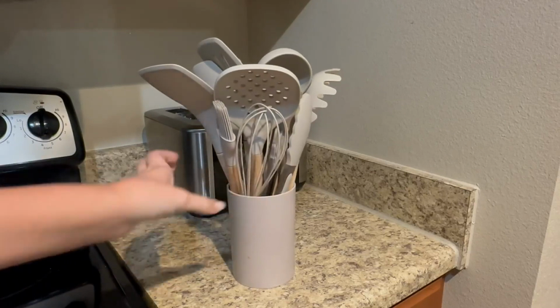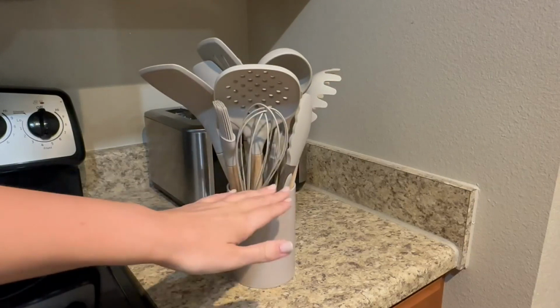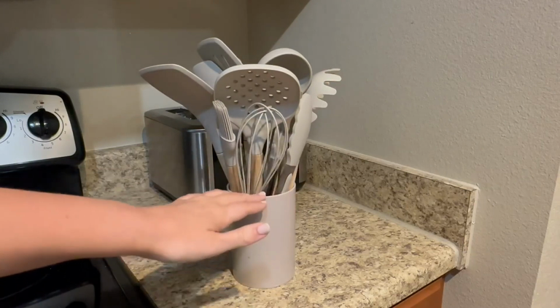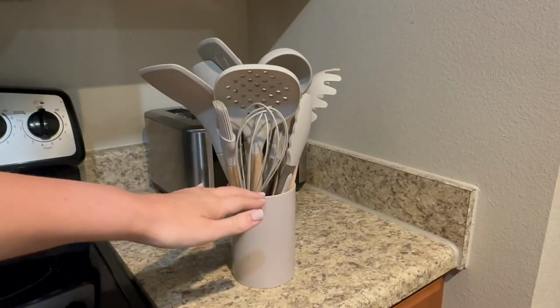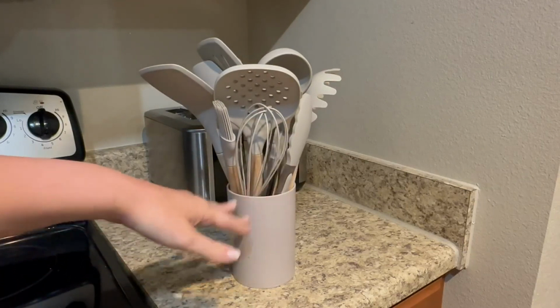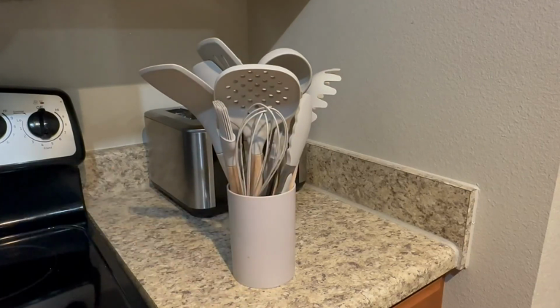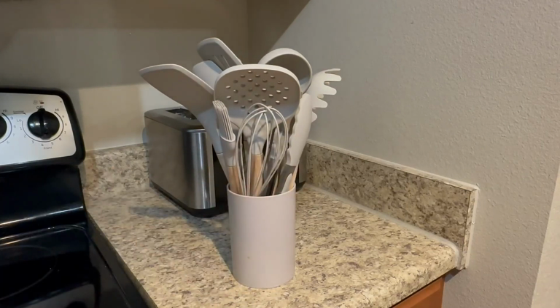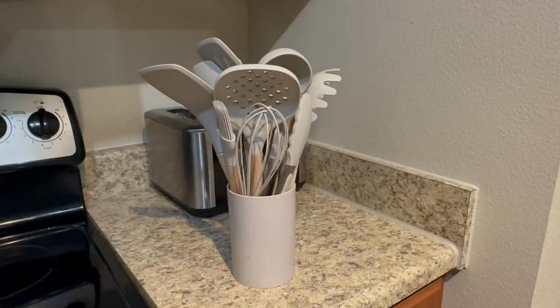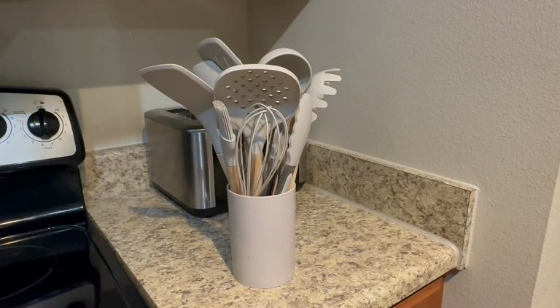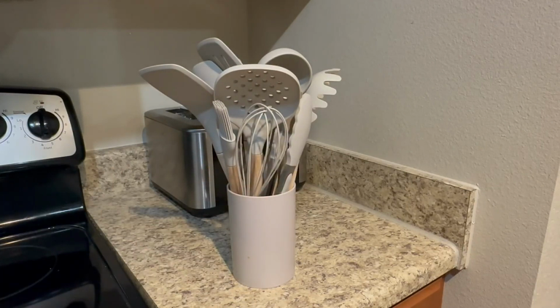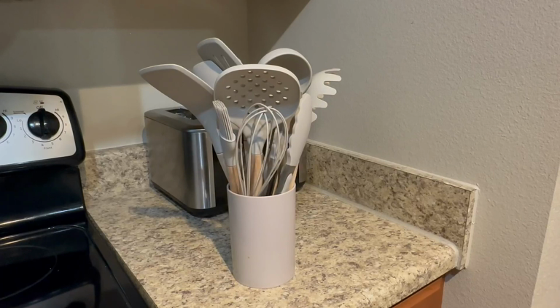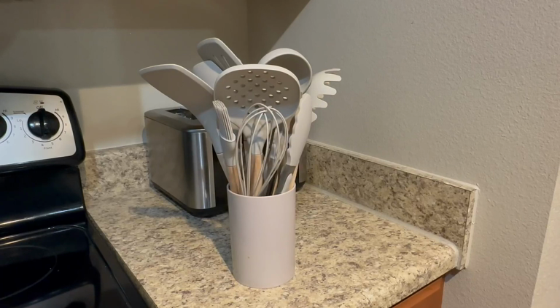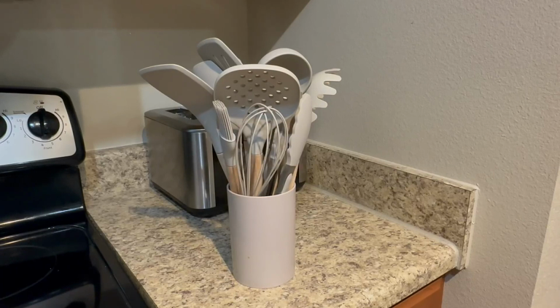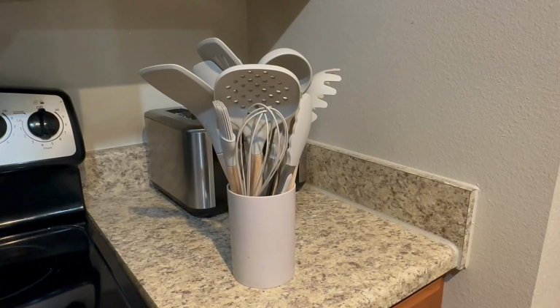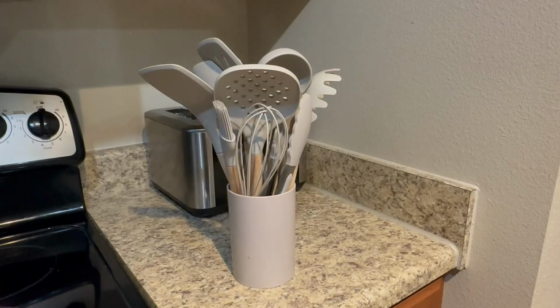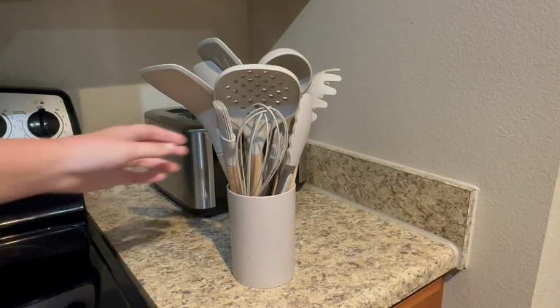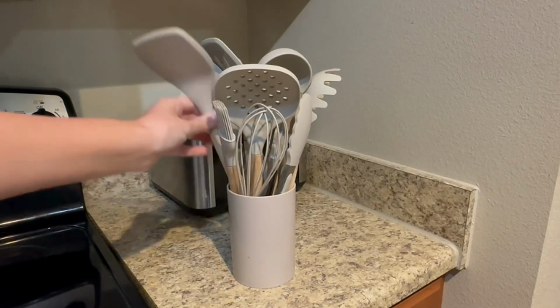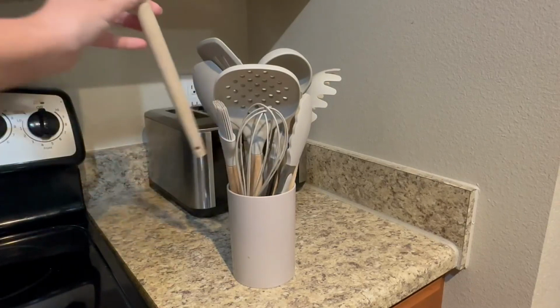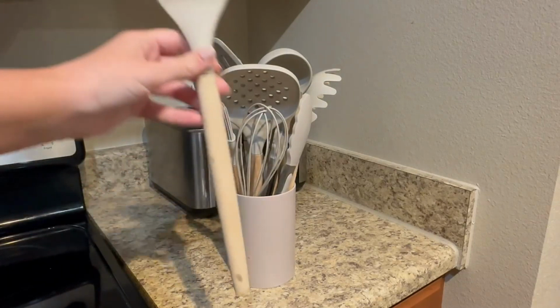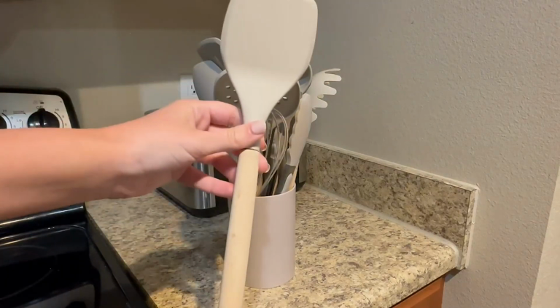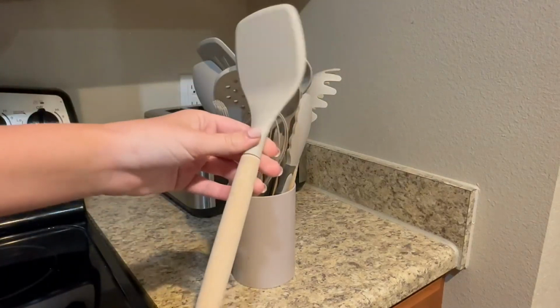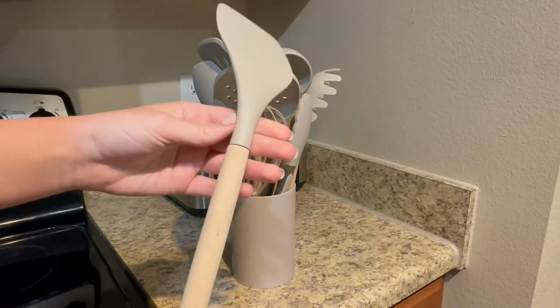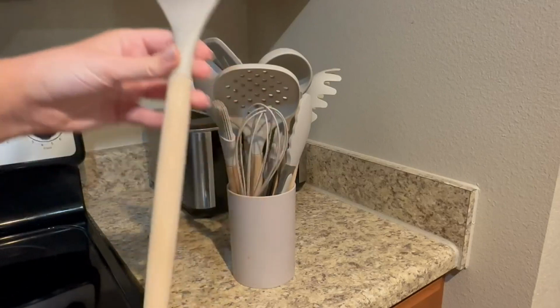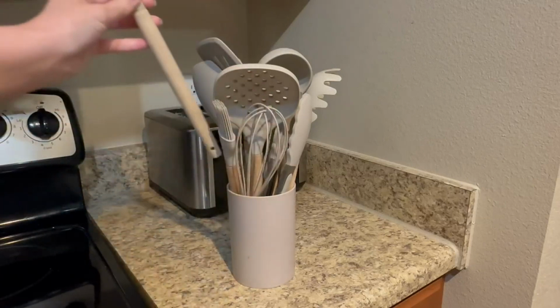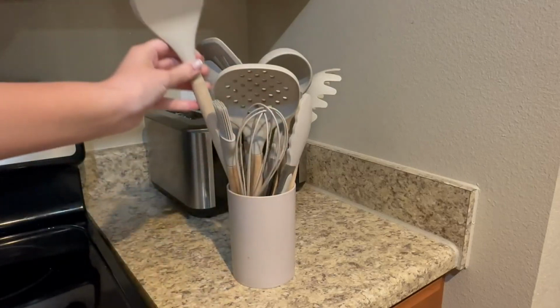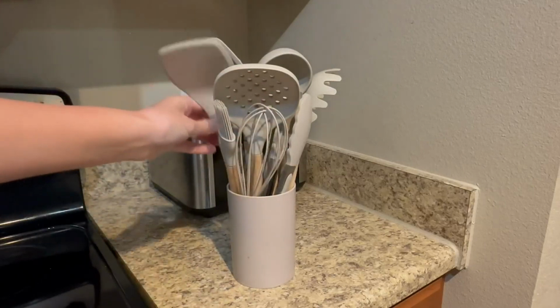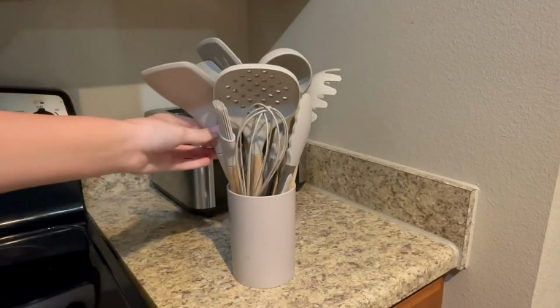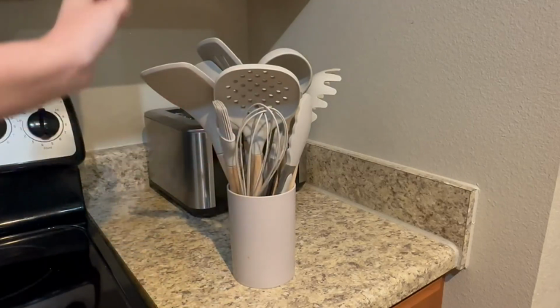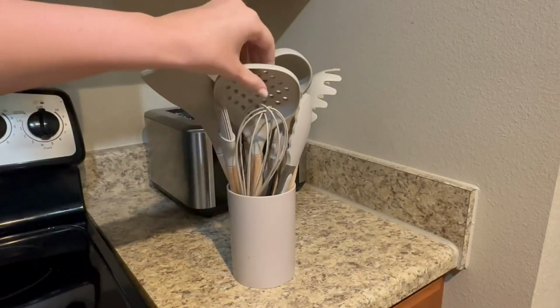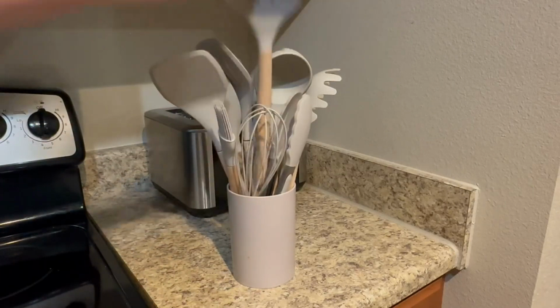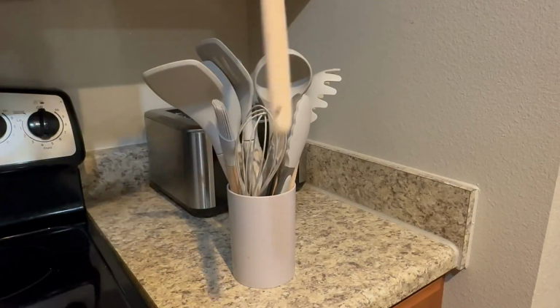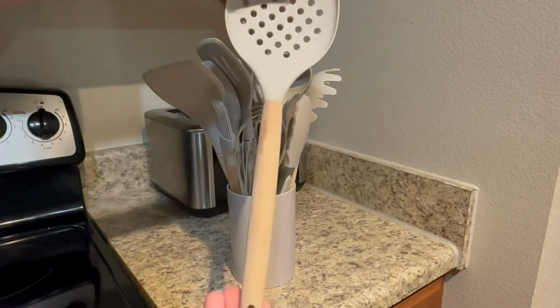This is the 14-piece set that I've had for just over two years now, and we've gotten so much use out of it. Literally every single day, multiple times a day, we use all these utensils in our kitchen, and they look brand new still.